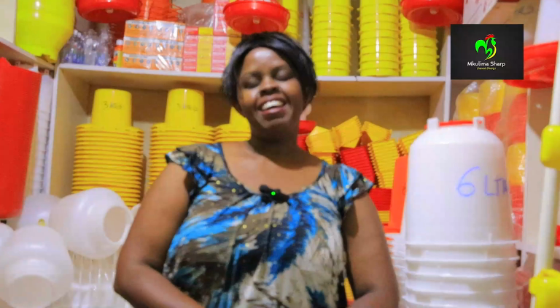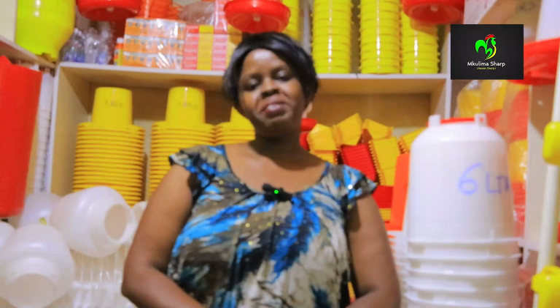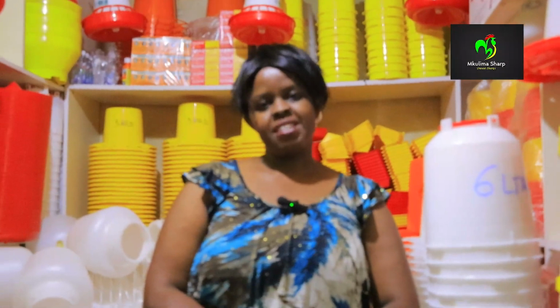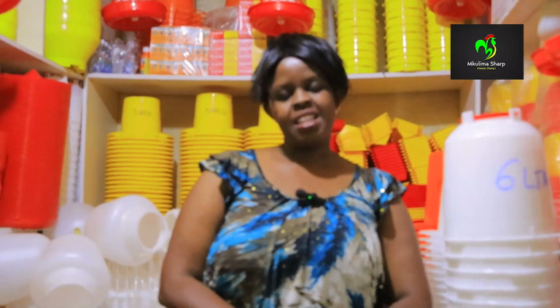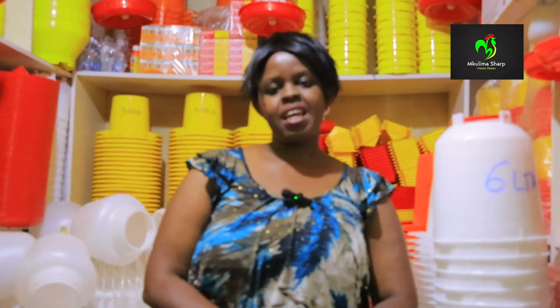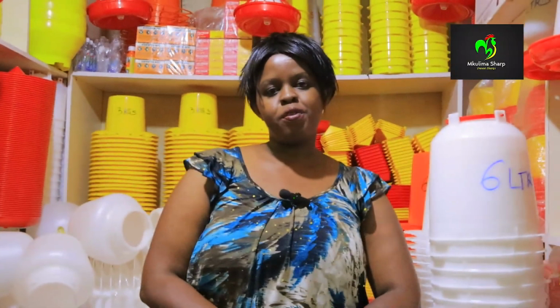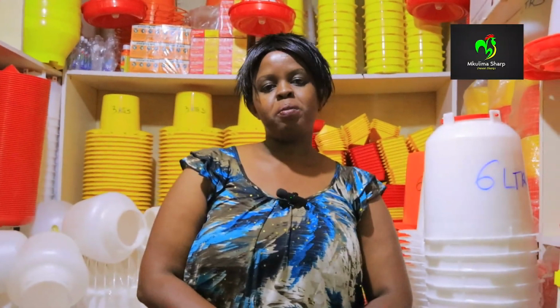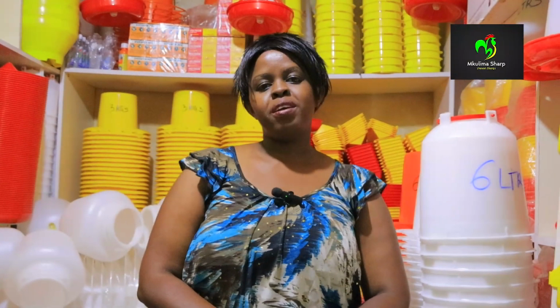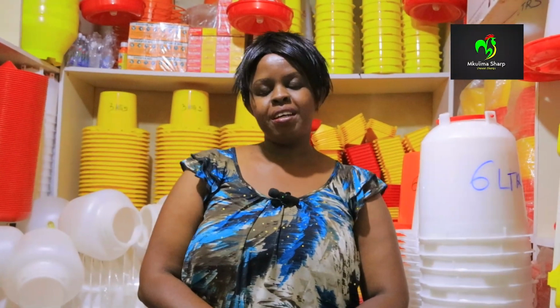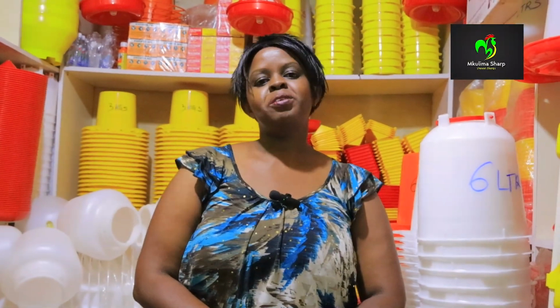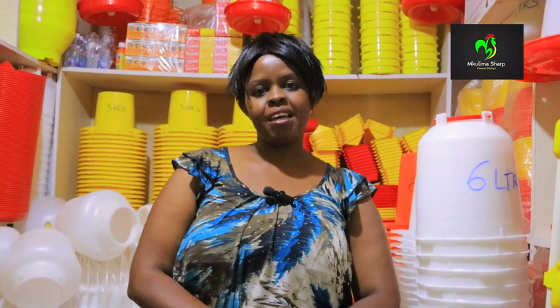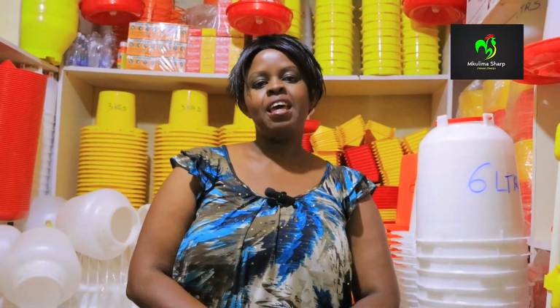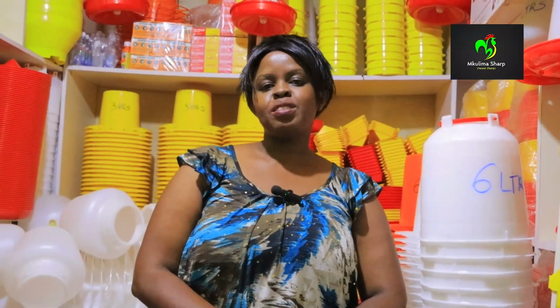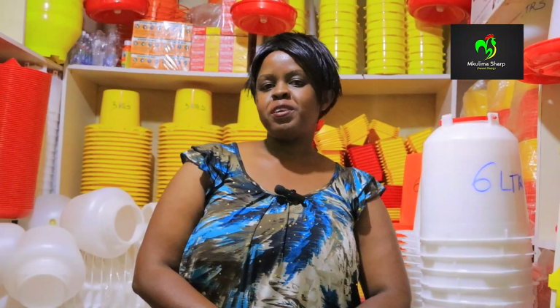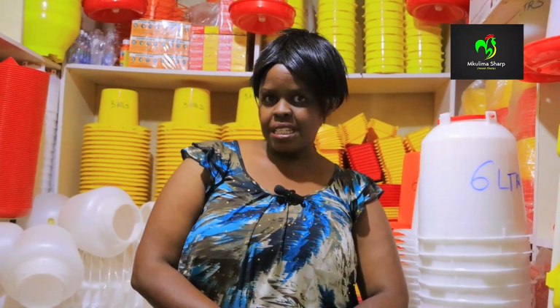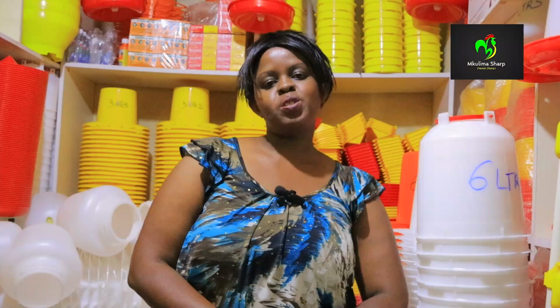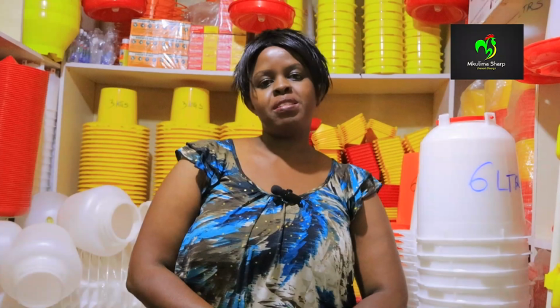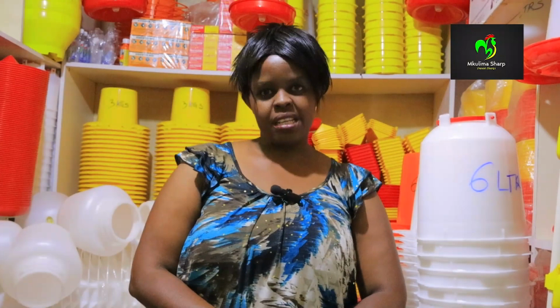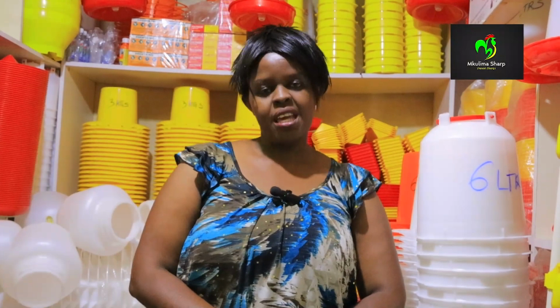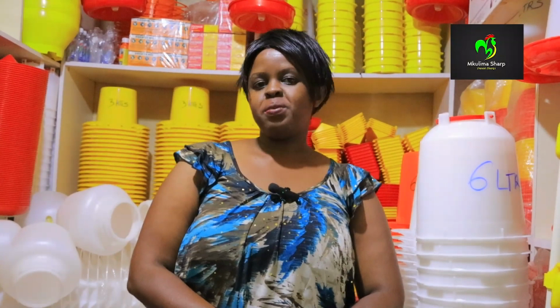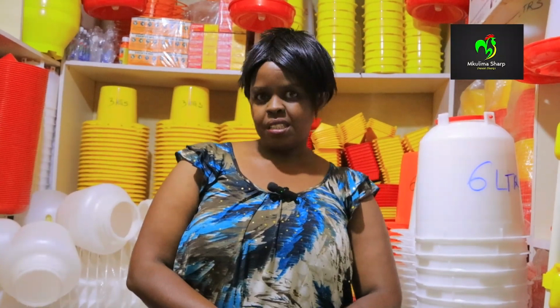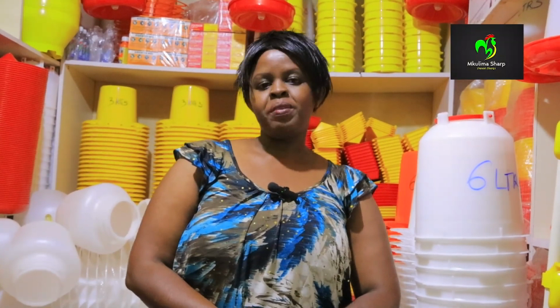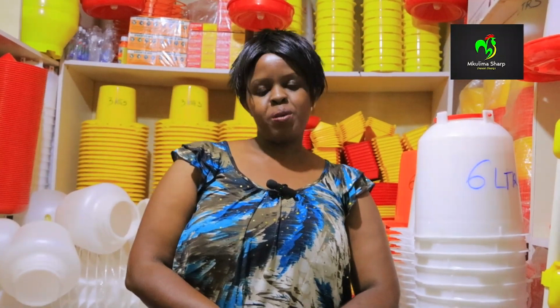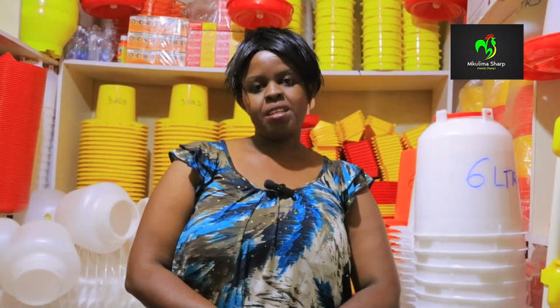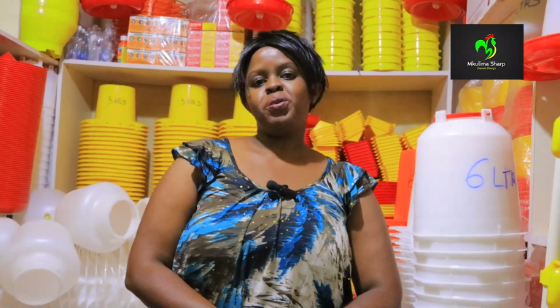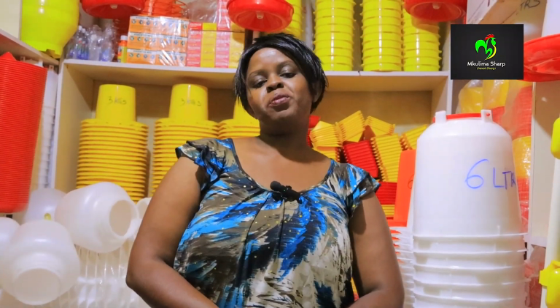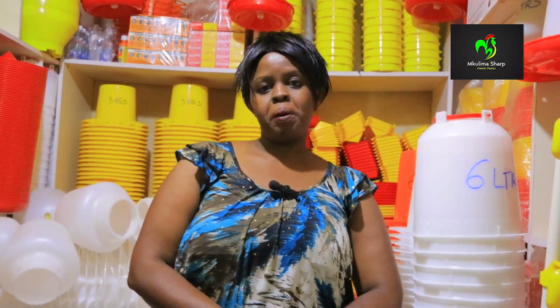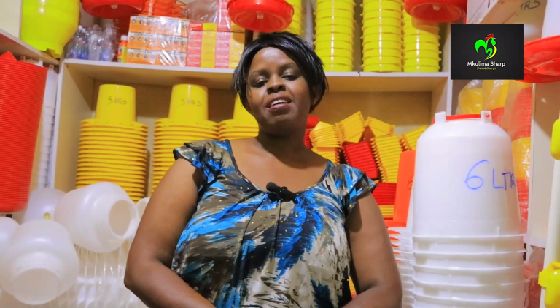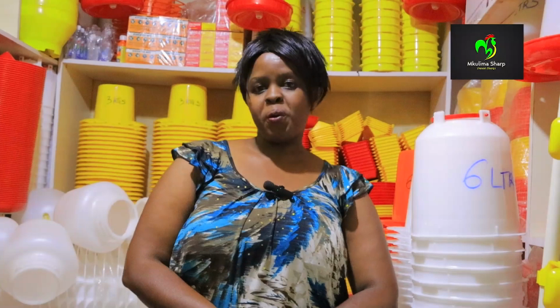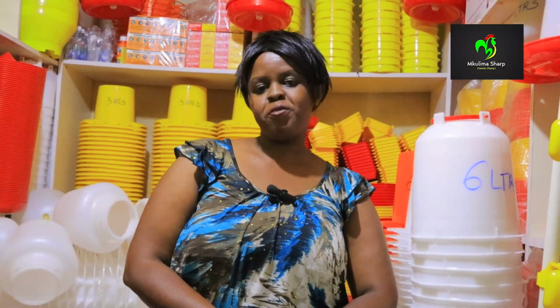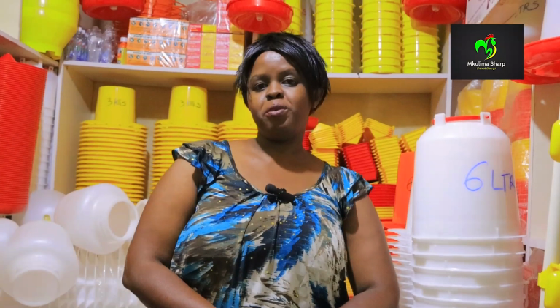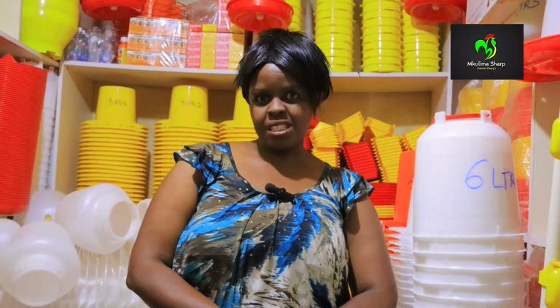Hello our investors, this is Esther from Mkulima Sharp, Nairobi, Kangudo Road Market next to Kiva Eastlands, stall number G138, G139. As always, you know Mkulima Sharp is your home of all your poultry needs.